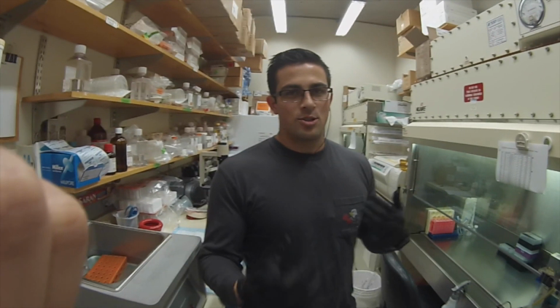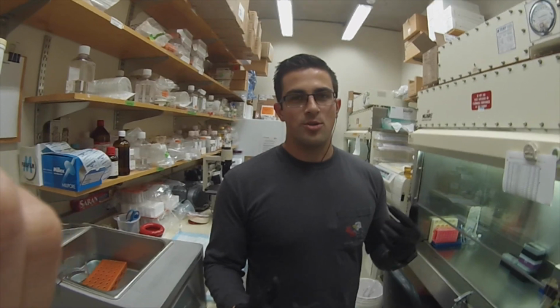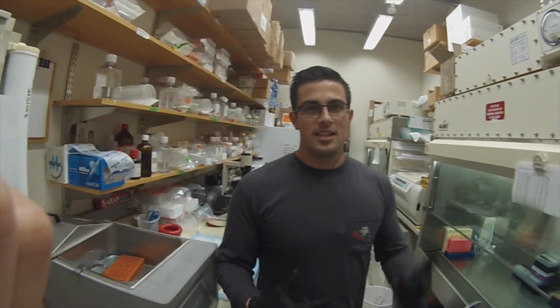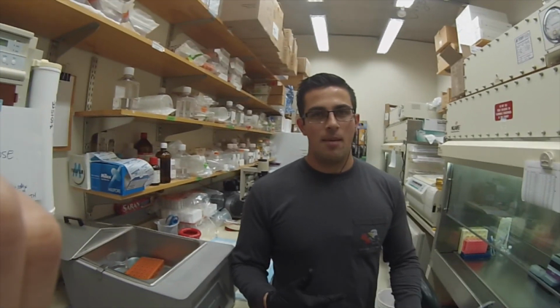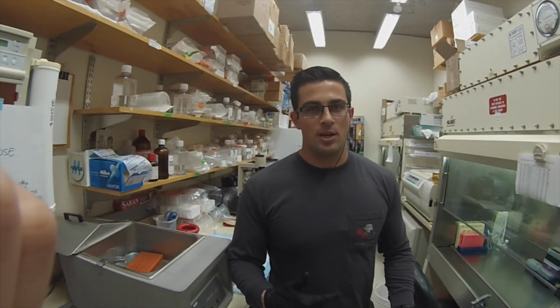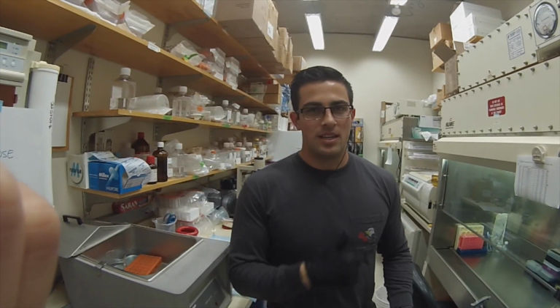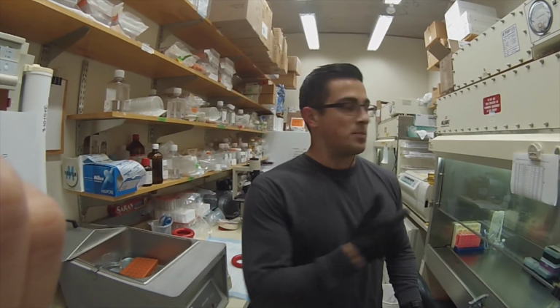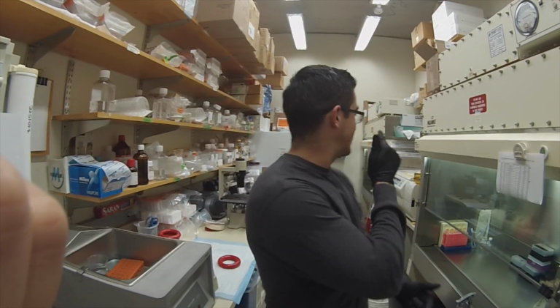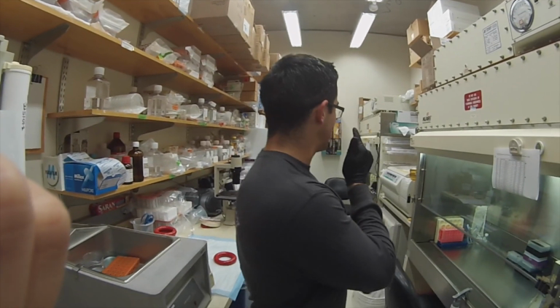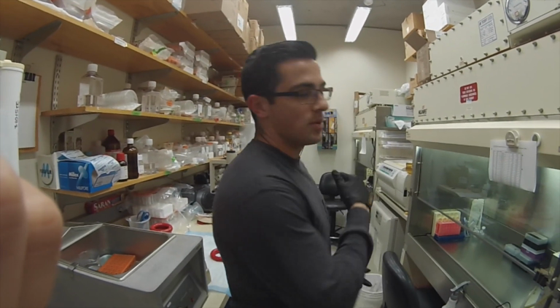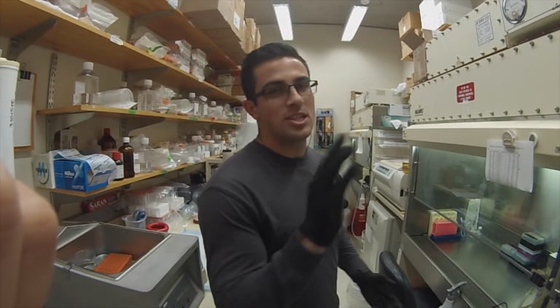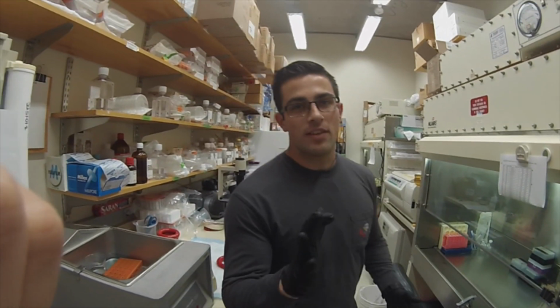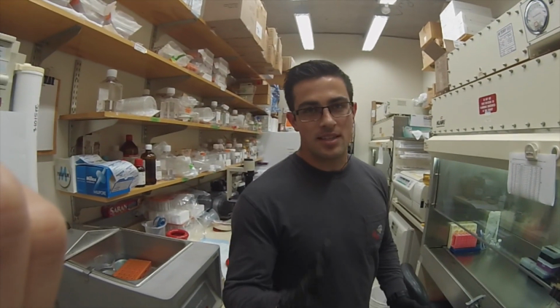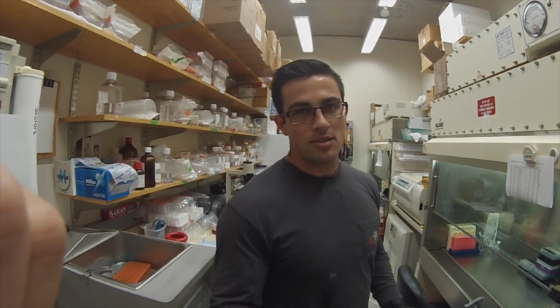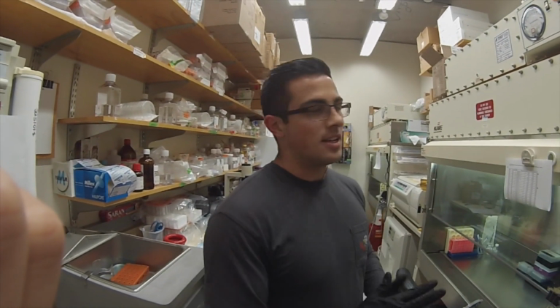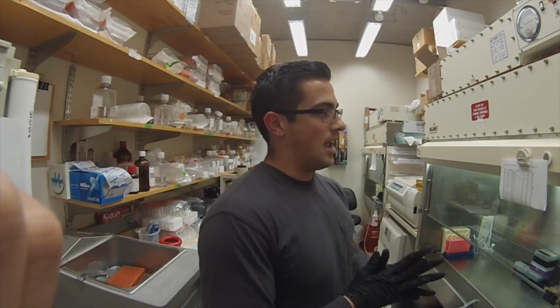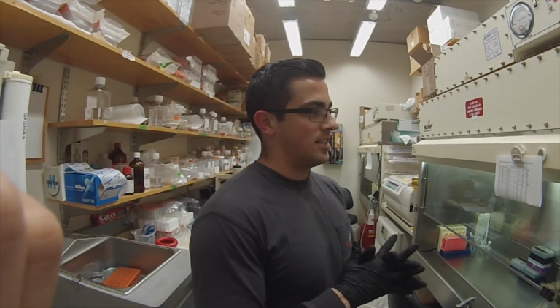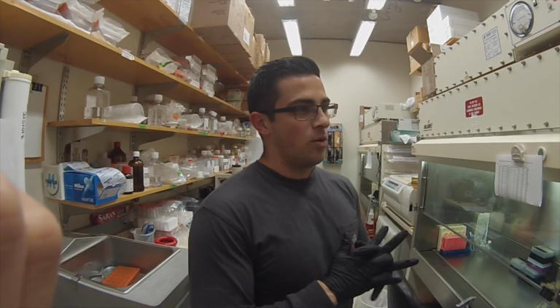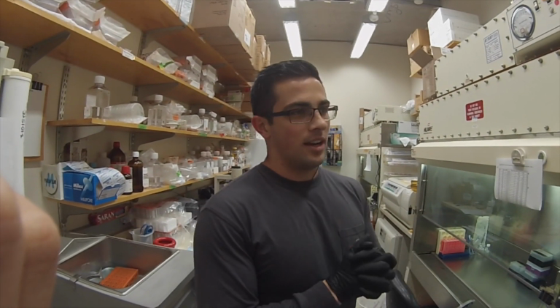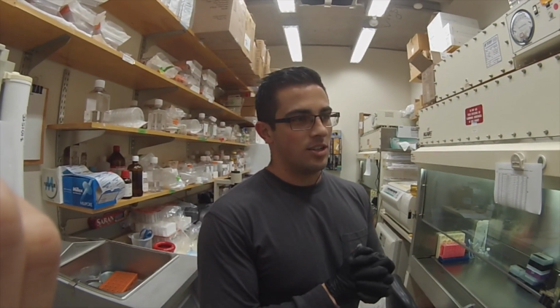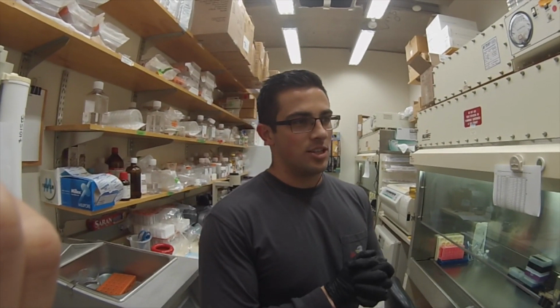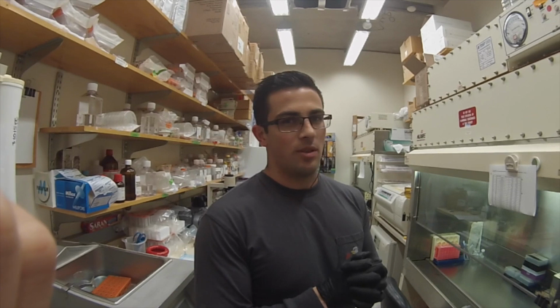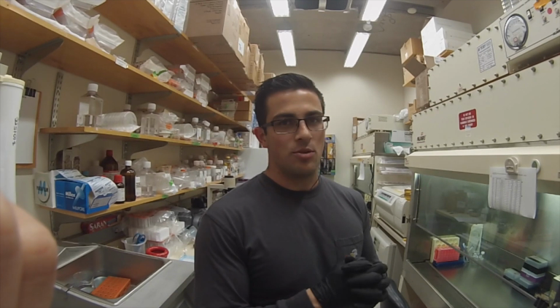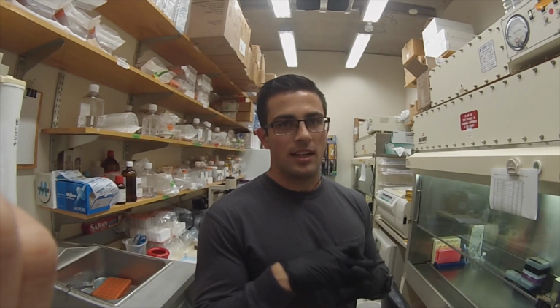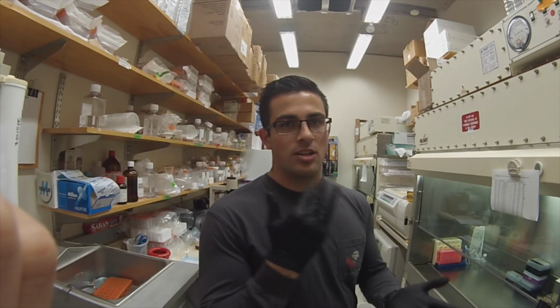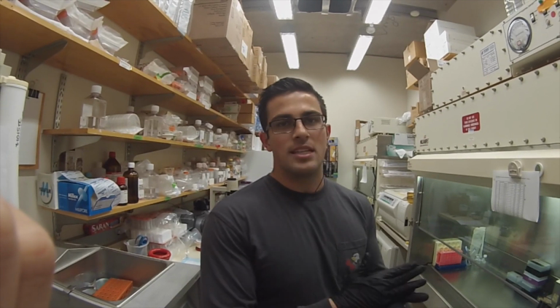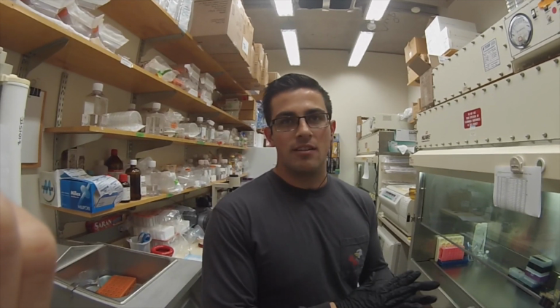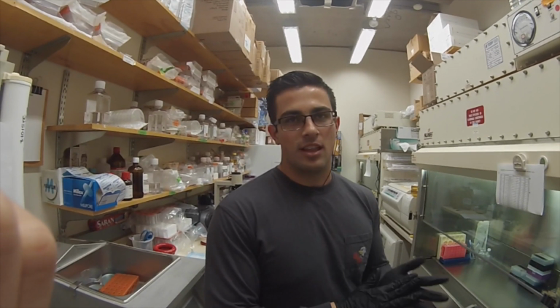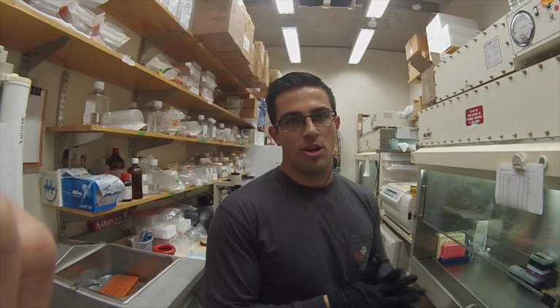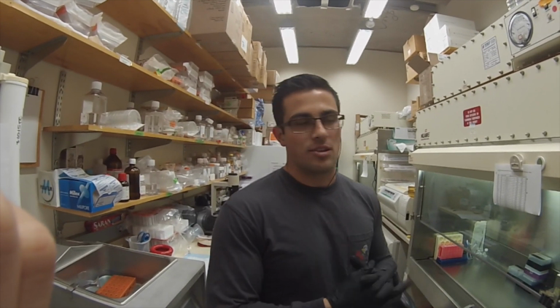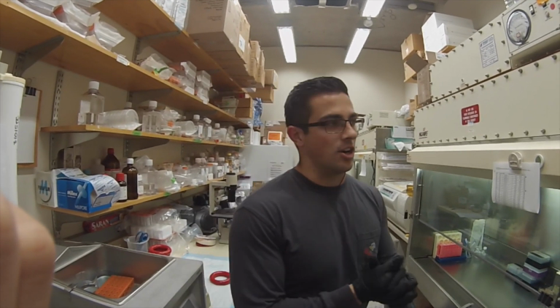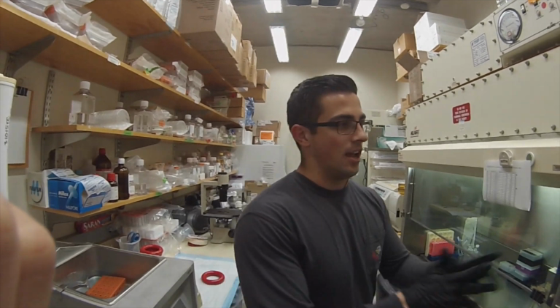Today I'm going to be splitting and starving my cells. This is important just so you have a good baseline for where your cells start at.